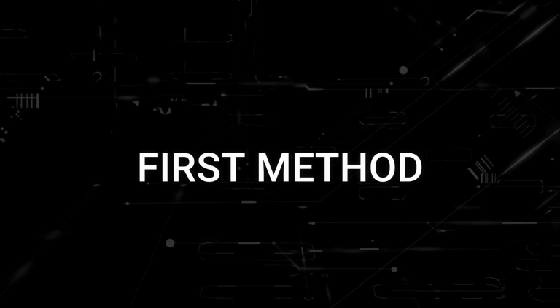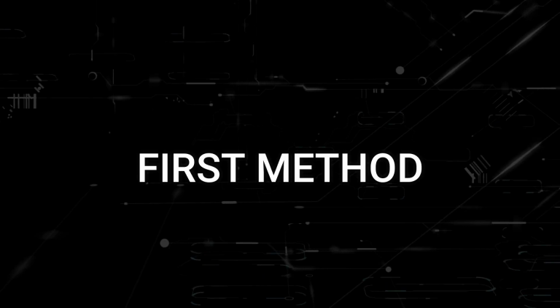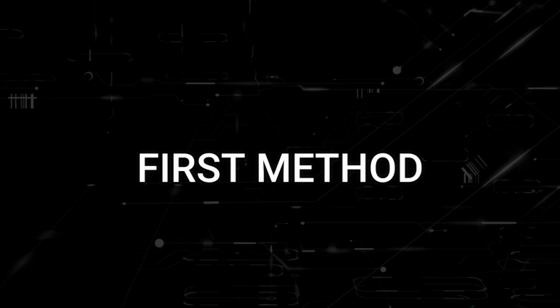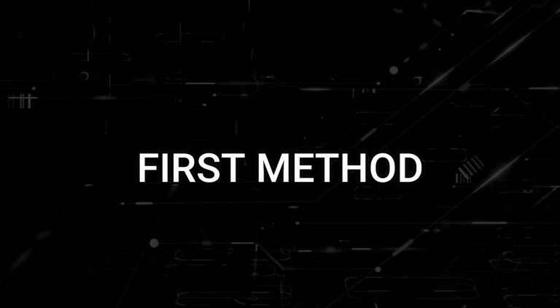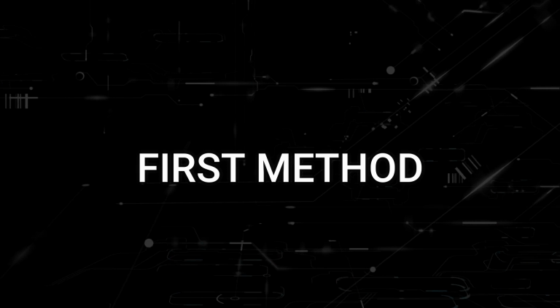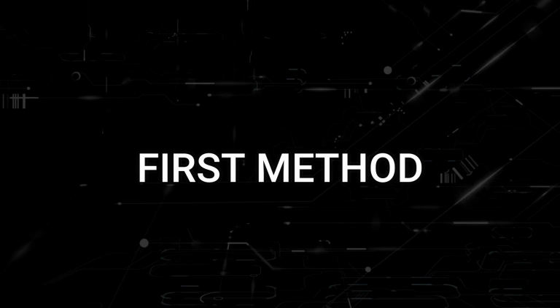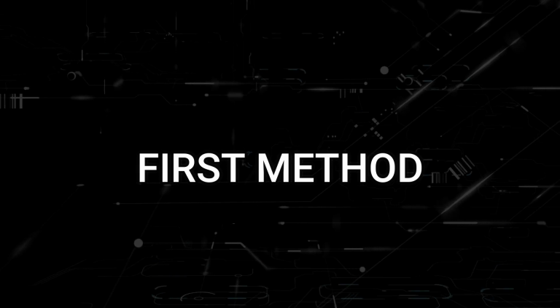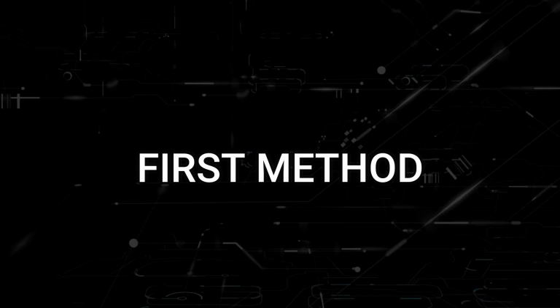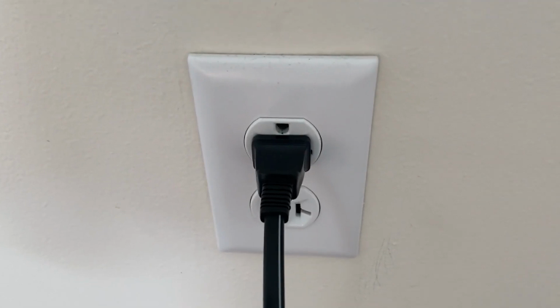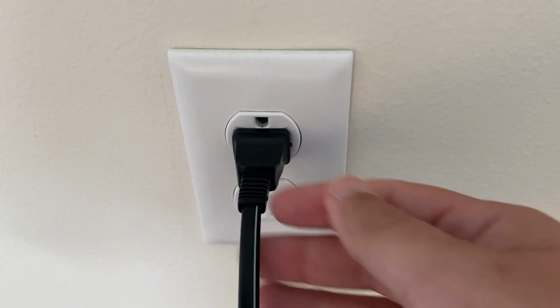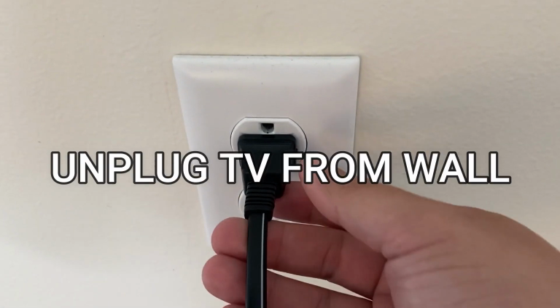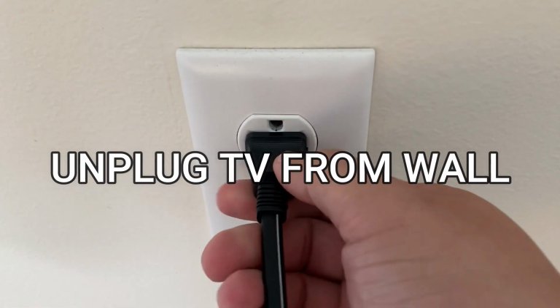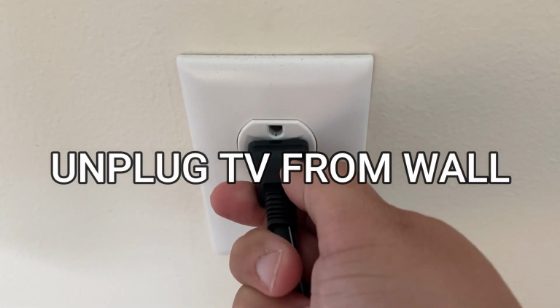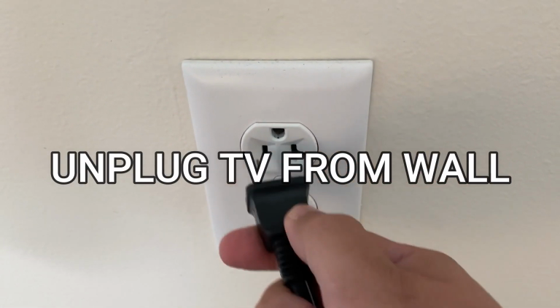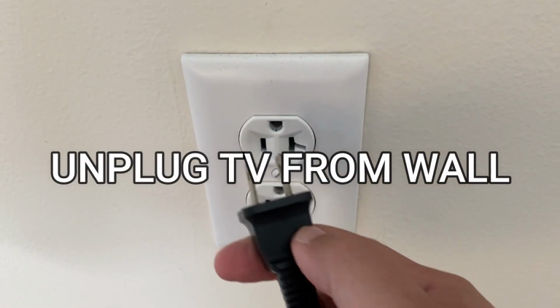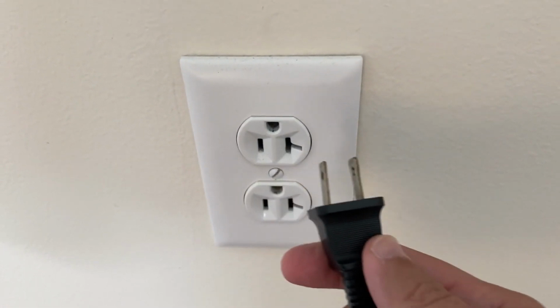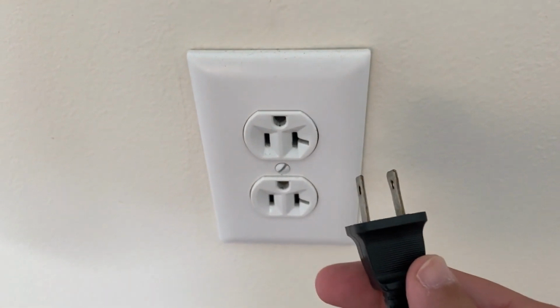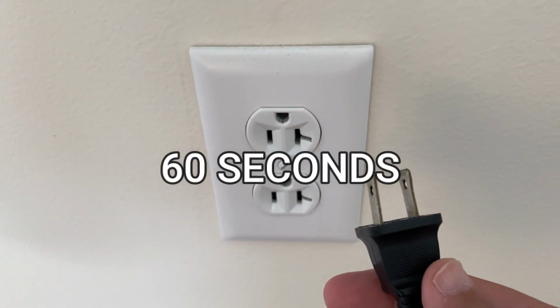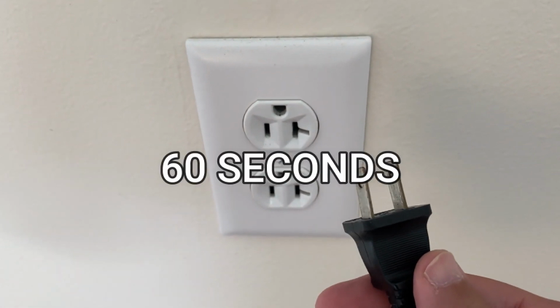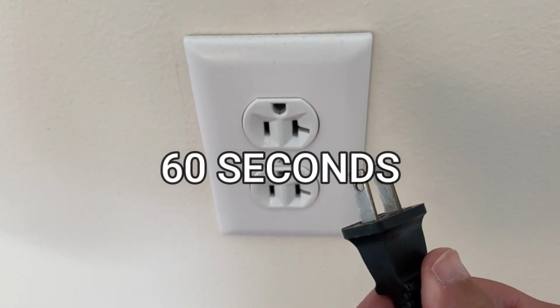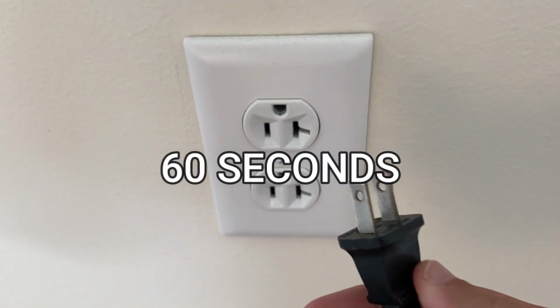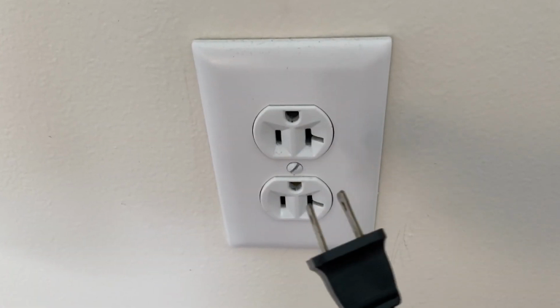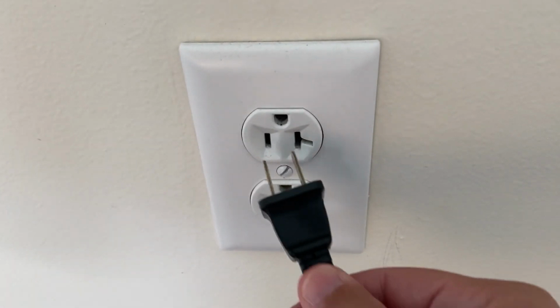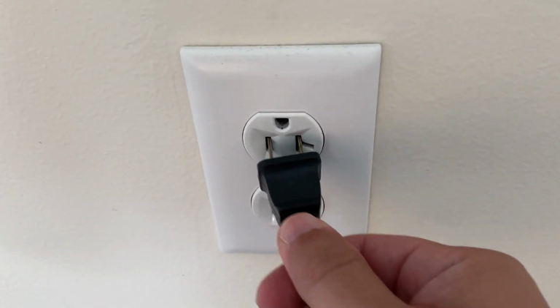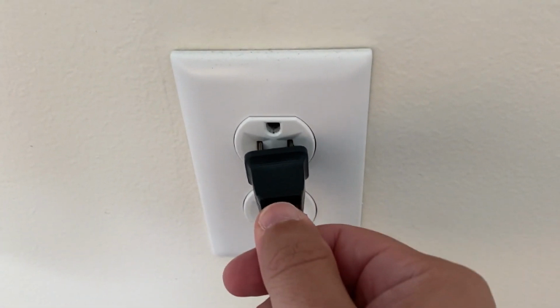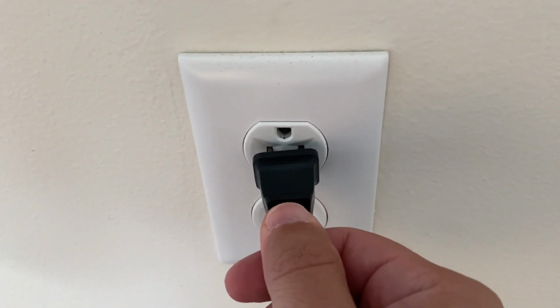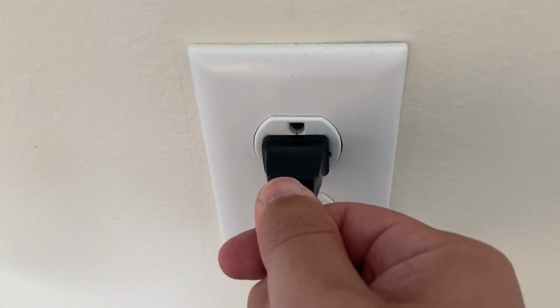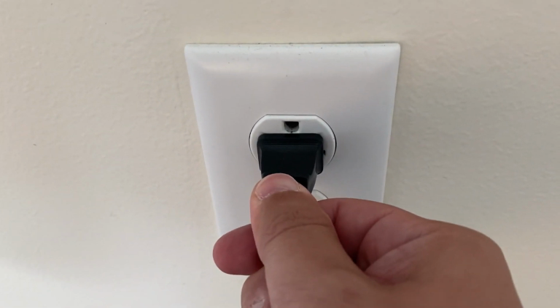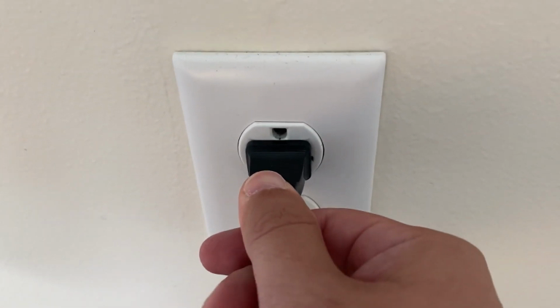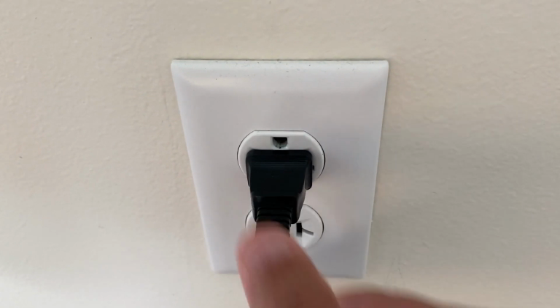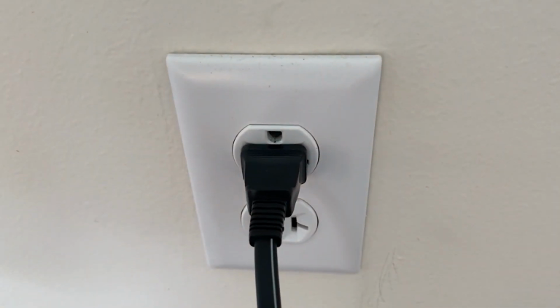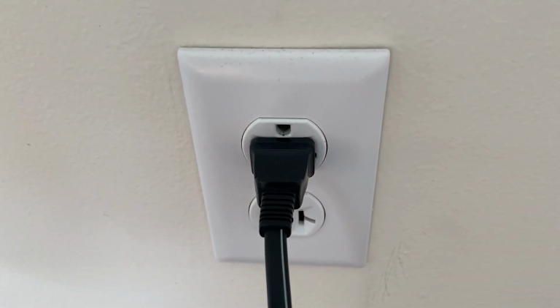The first one is the easiest one to try, and that is to unplug your TV from the wall outlet and wait 60 seconds. Don't be impatient — wait the whole 60 seconds, then plug it back in.